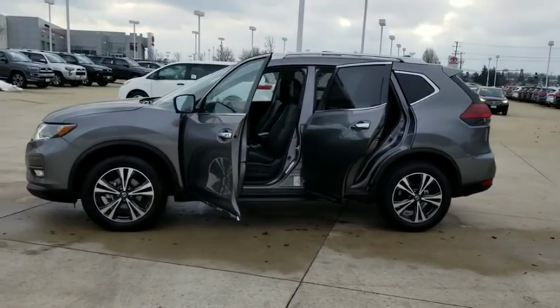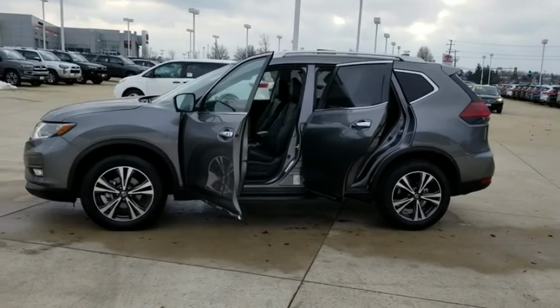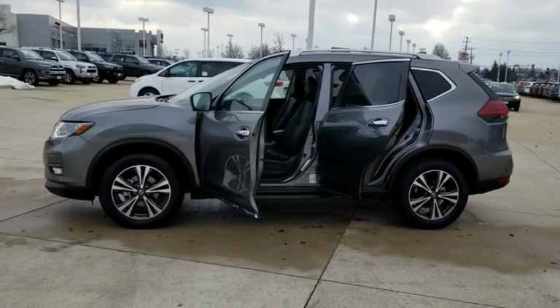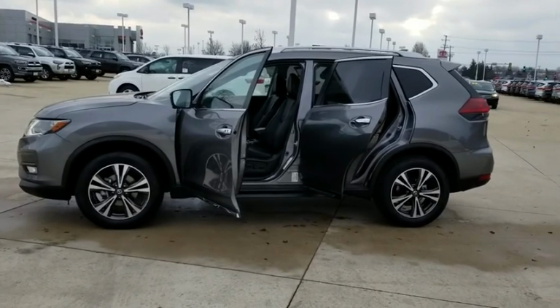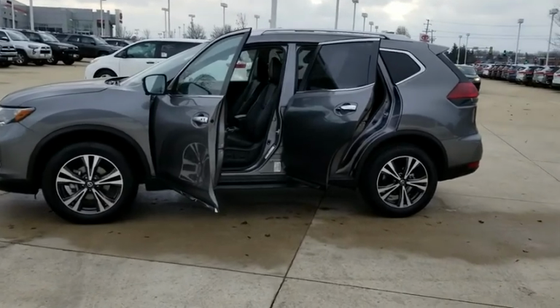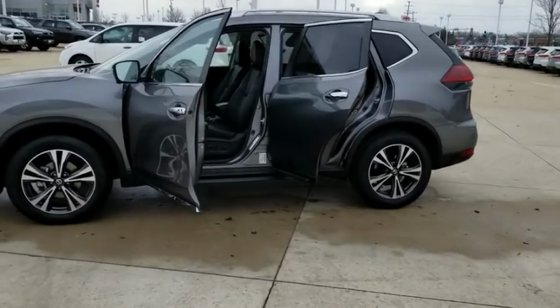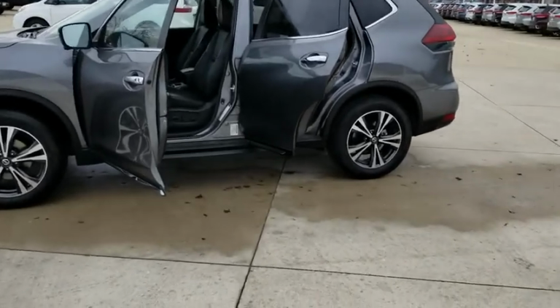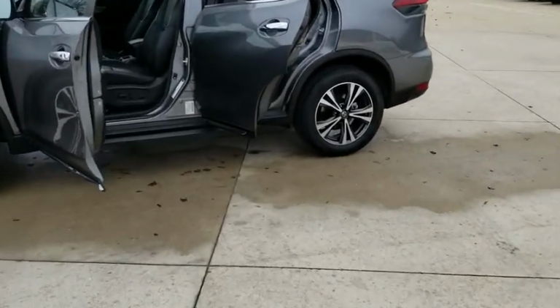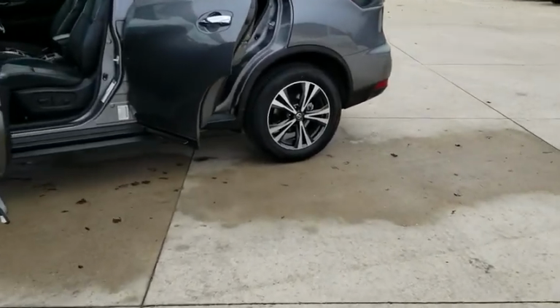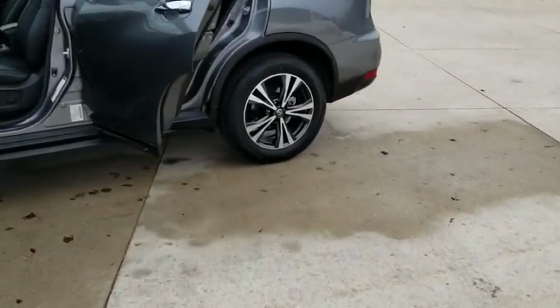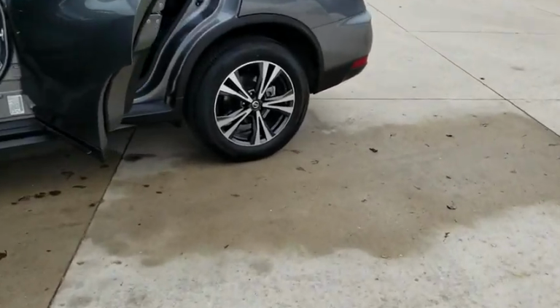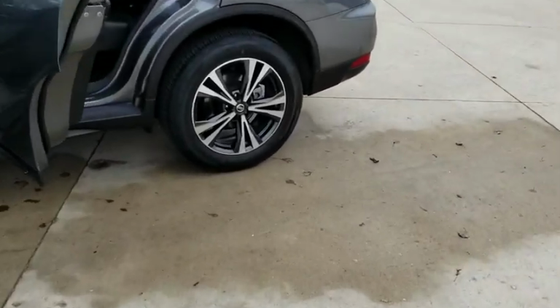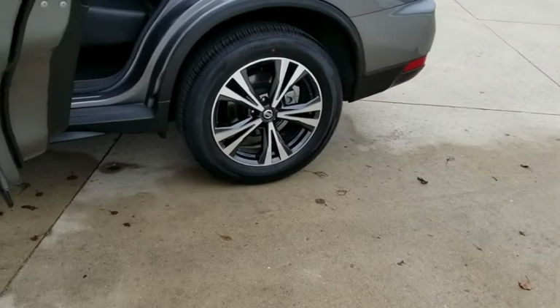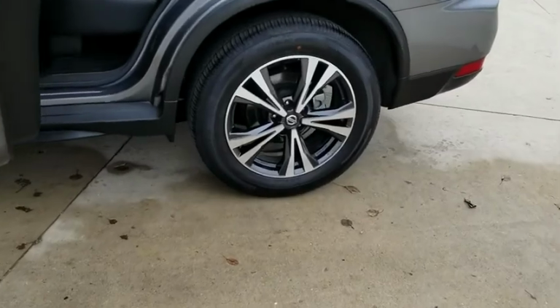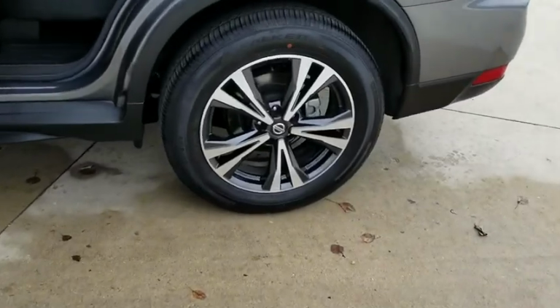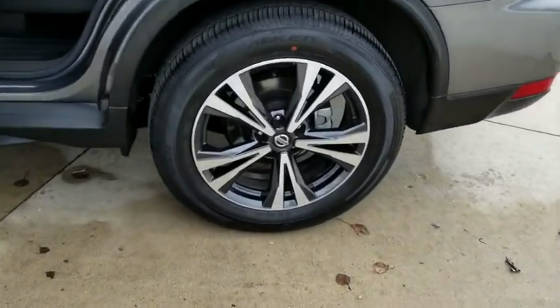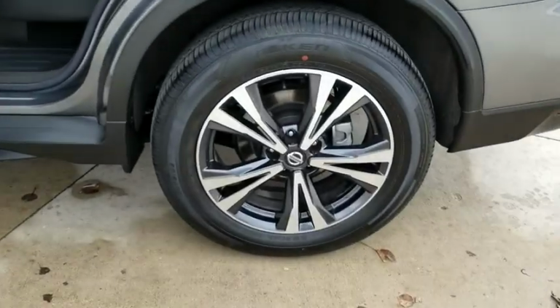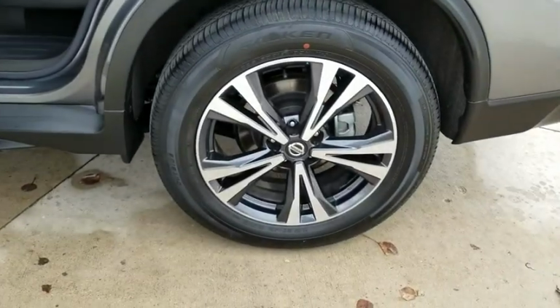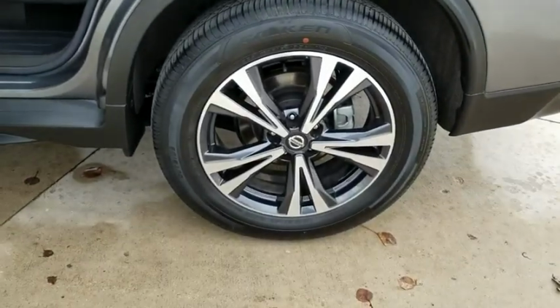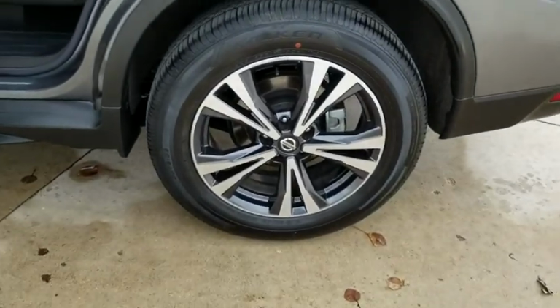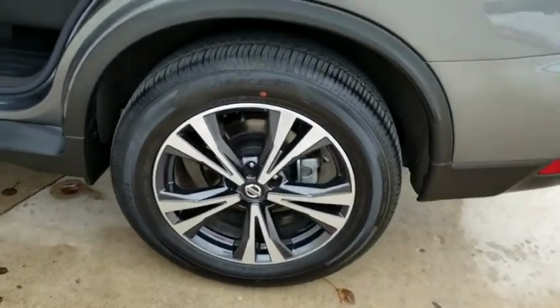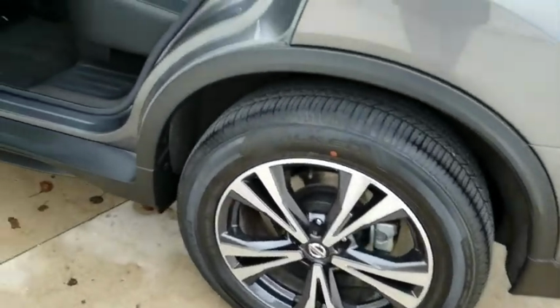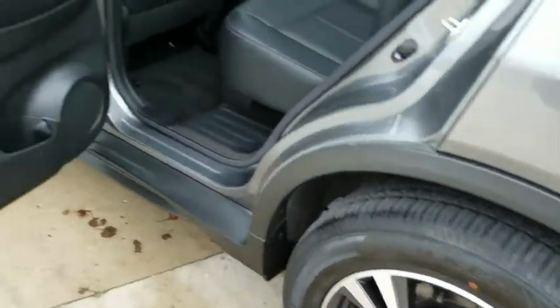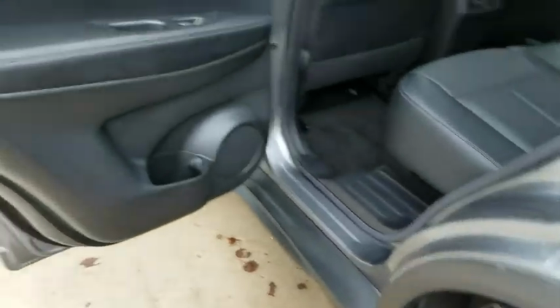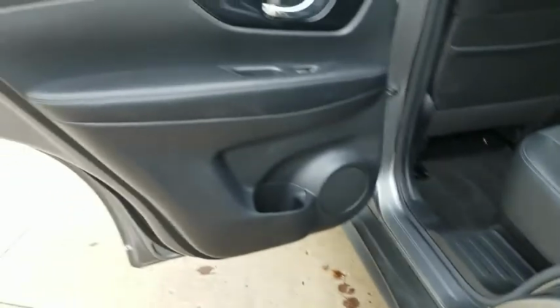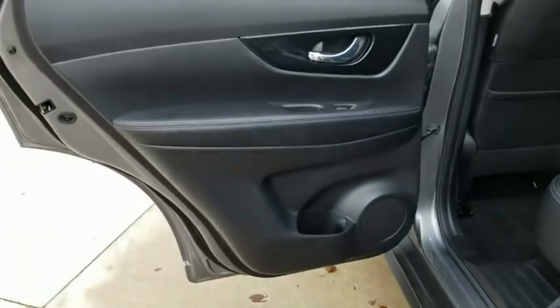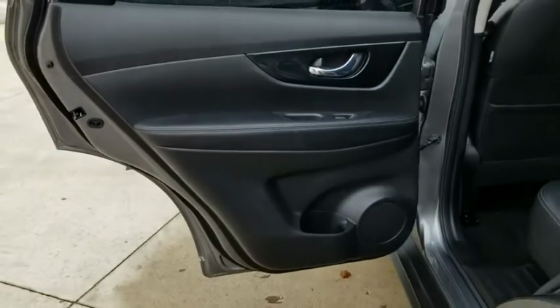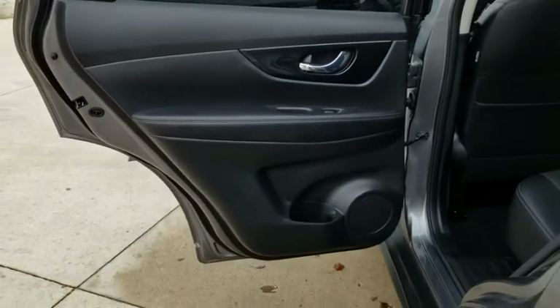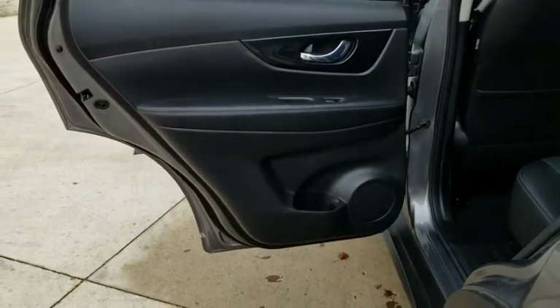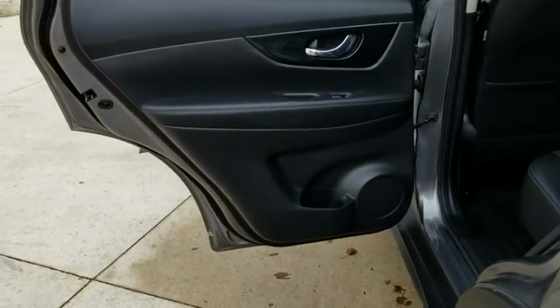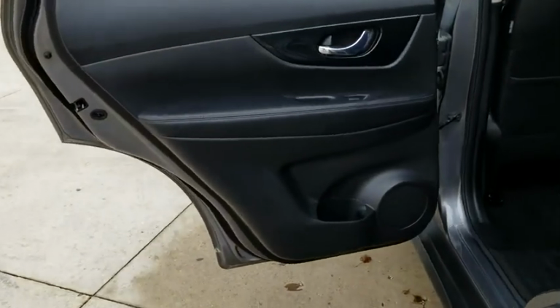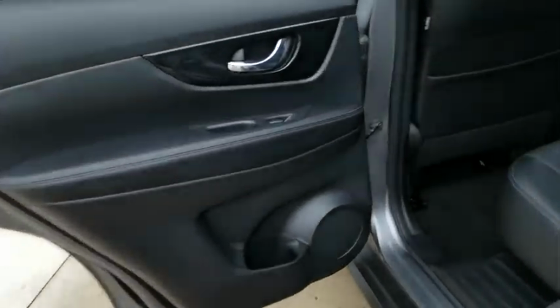Keyless entry, heated seats, steering wheel audio controls, anti-lock braking system, all-wheel drive, Bluetooth, leather-wrapped steering wheel, alloy wheels, adjustable steering wheel, power steering, auto-dimming rear view mirror, cruise control.